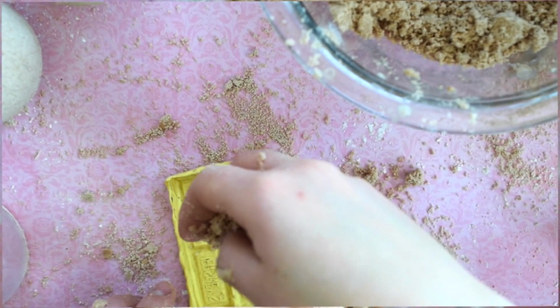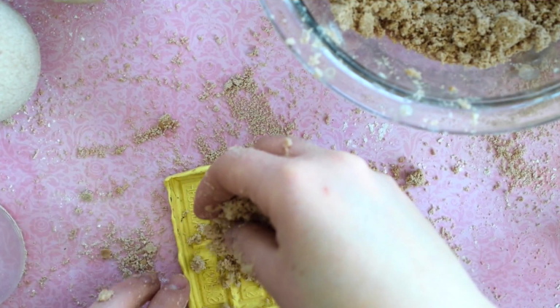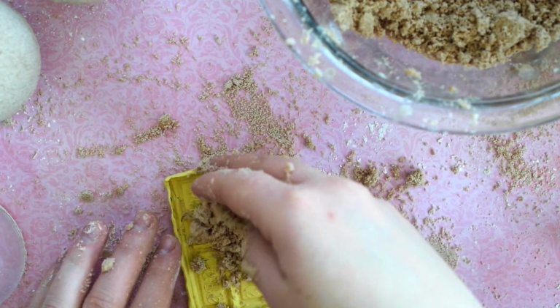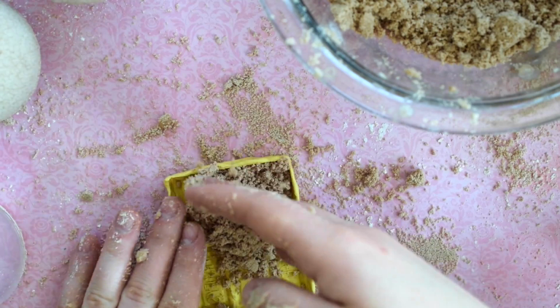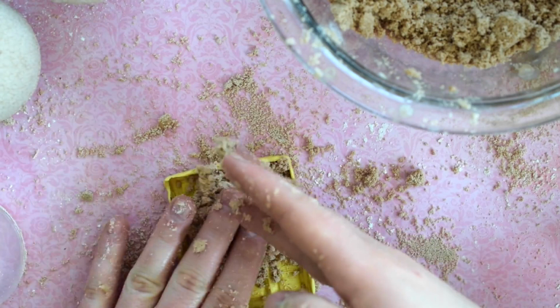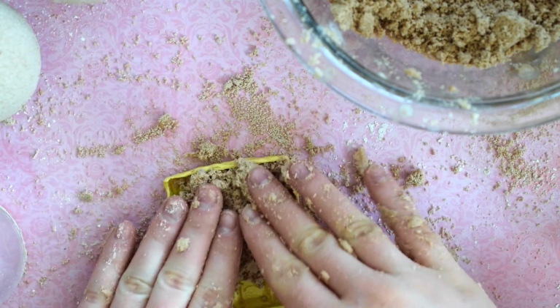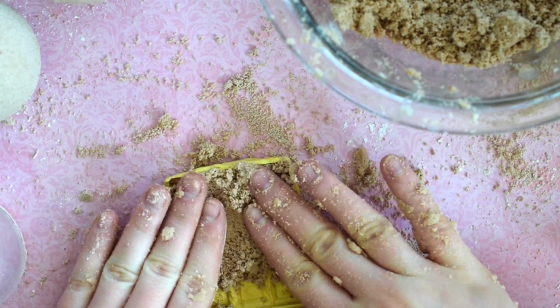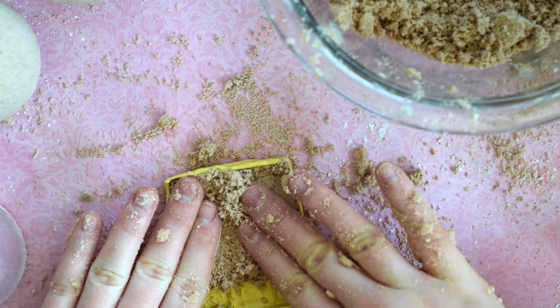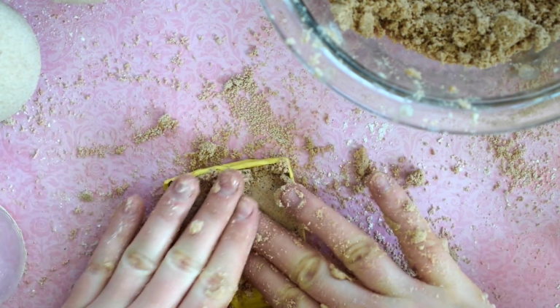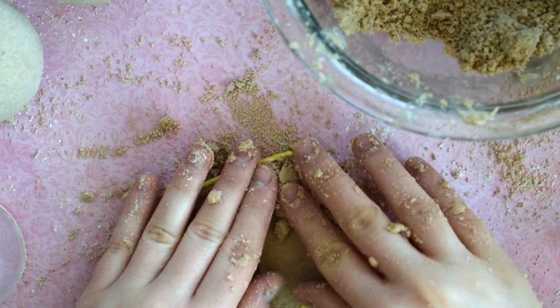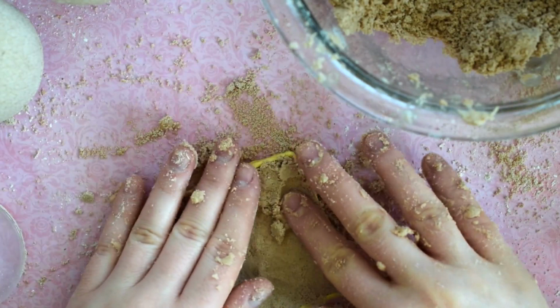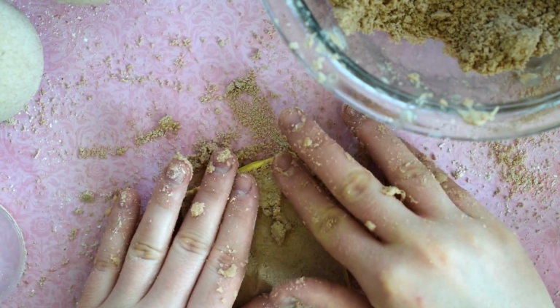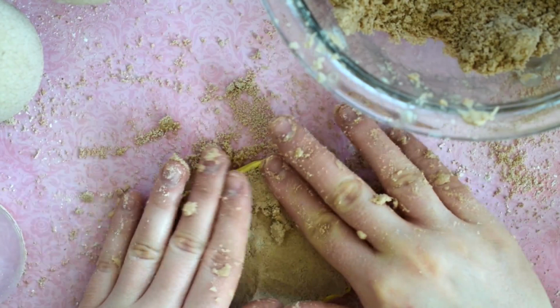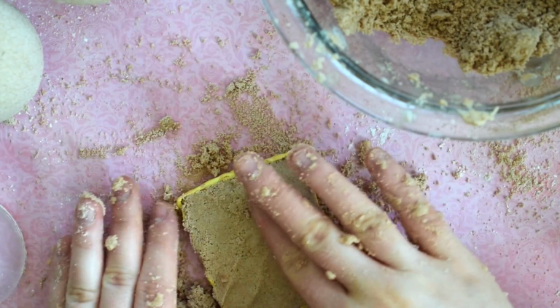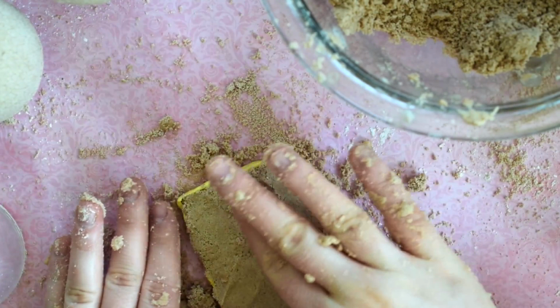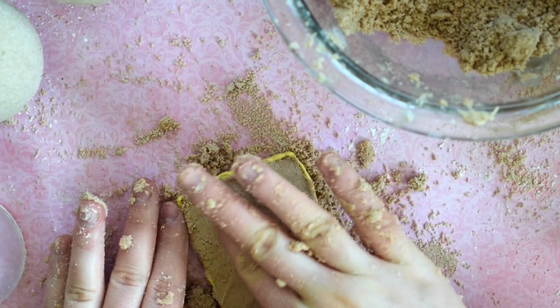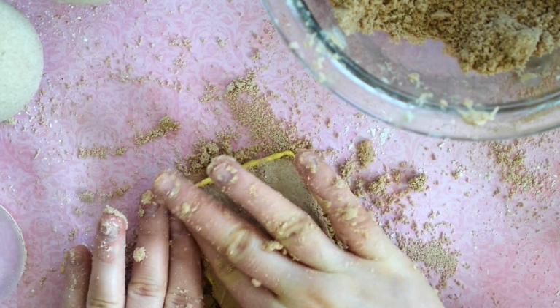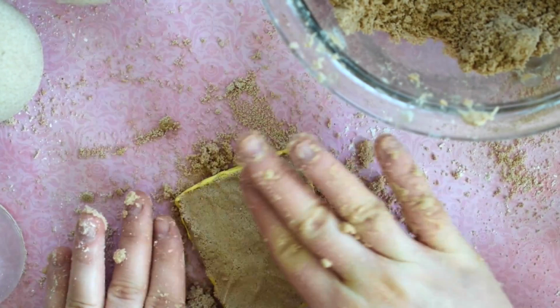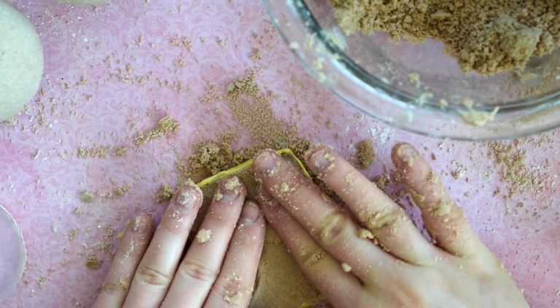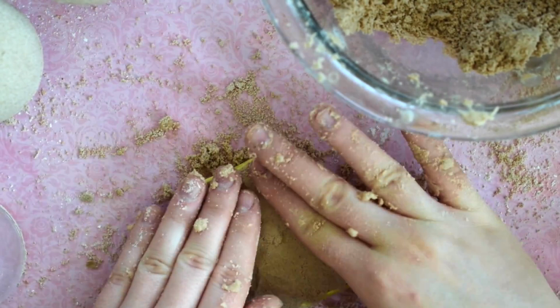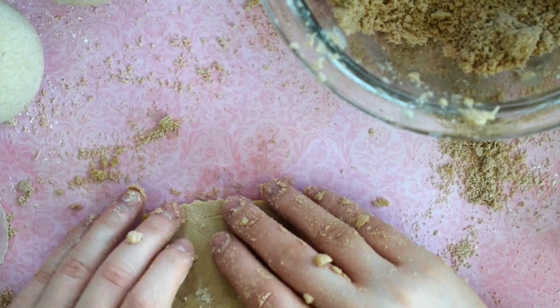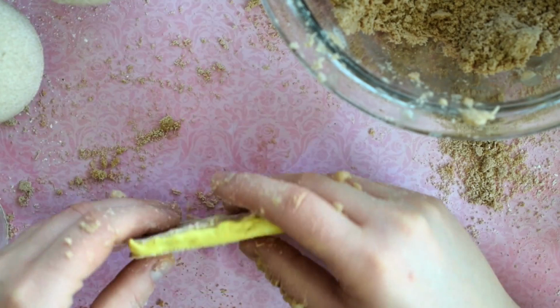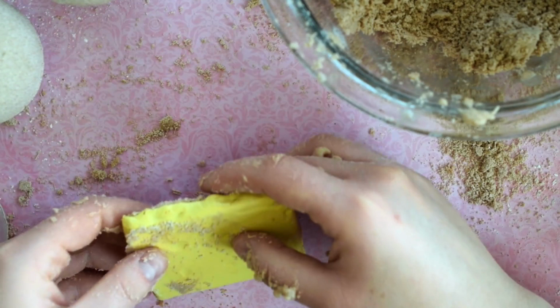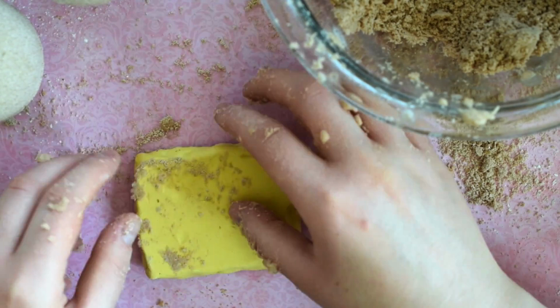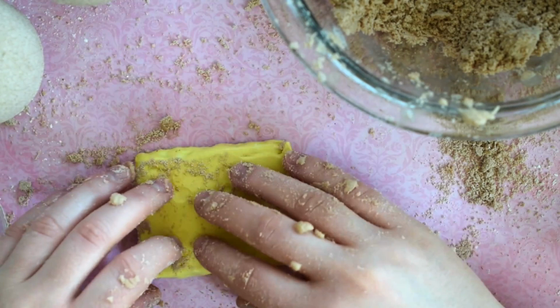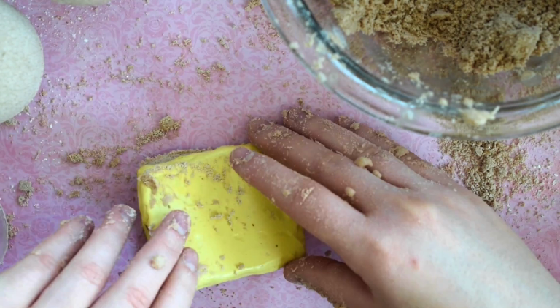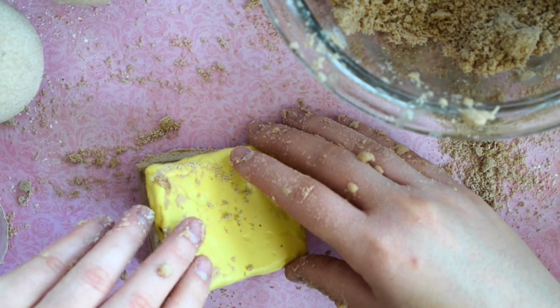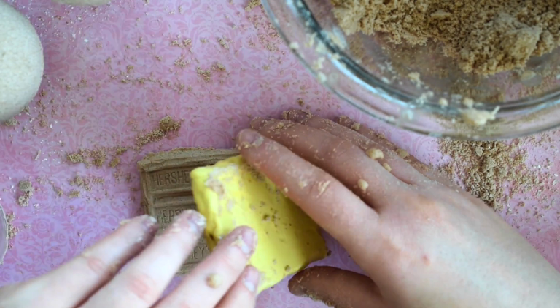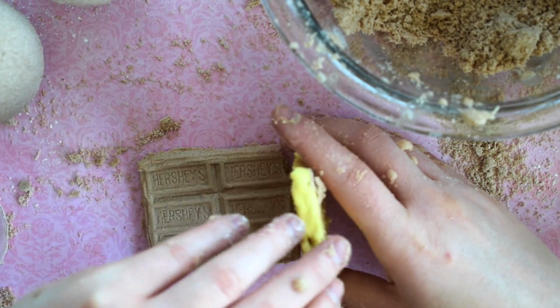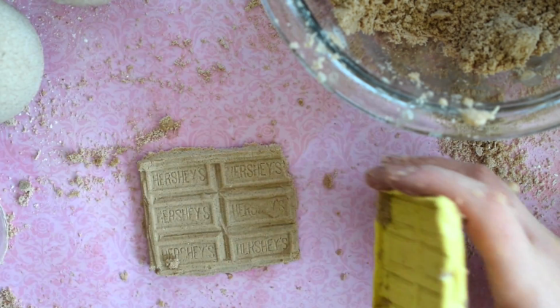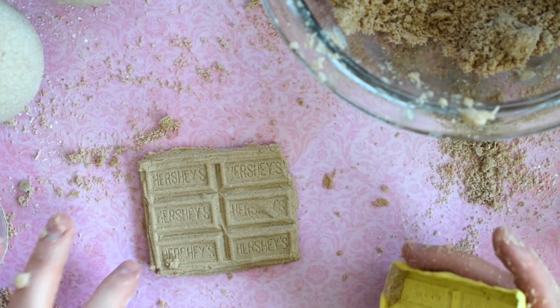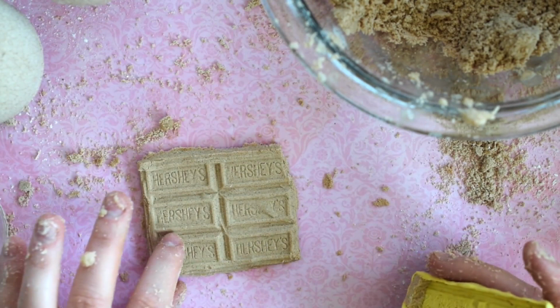And since these are chocolate bath bombs, I want to make them extra chocolatey and use my Hershey bar mold from my chocolate shock tutorial, which I'll link below if you want to make one yourself.